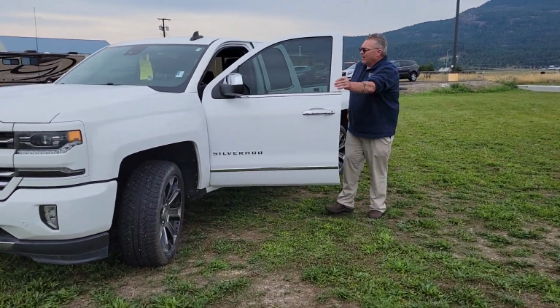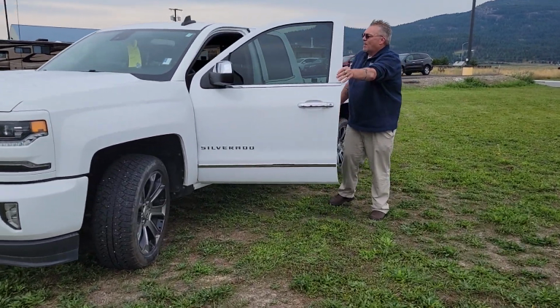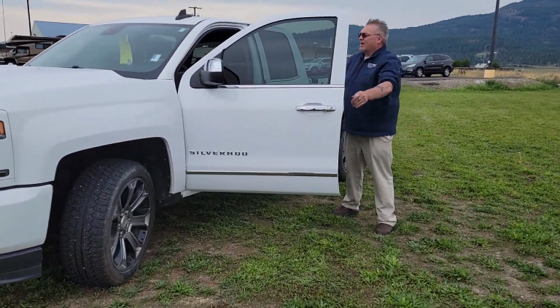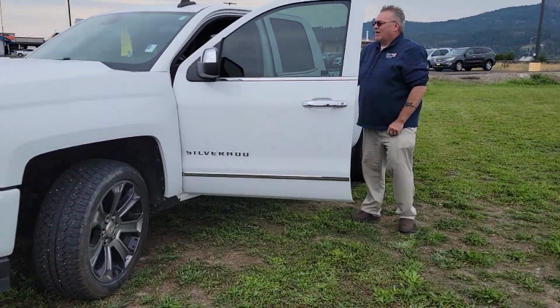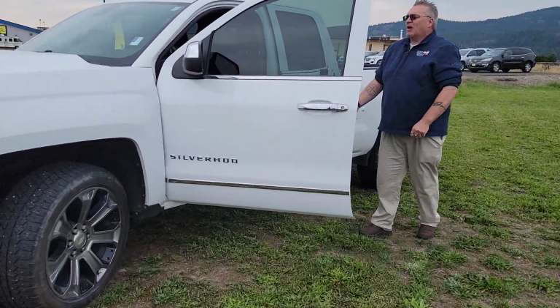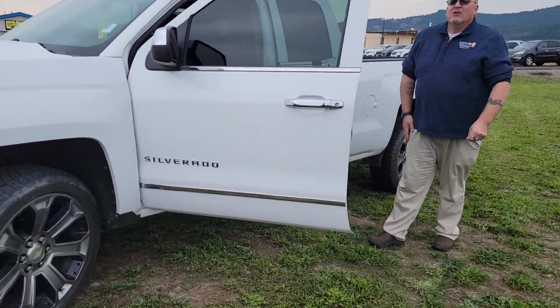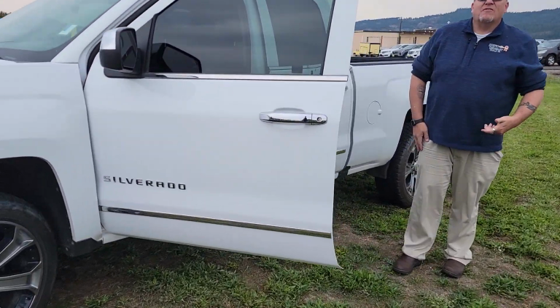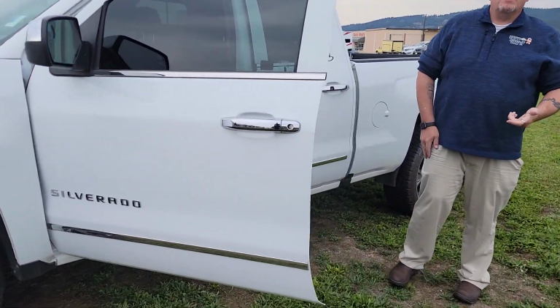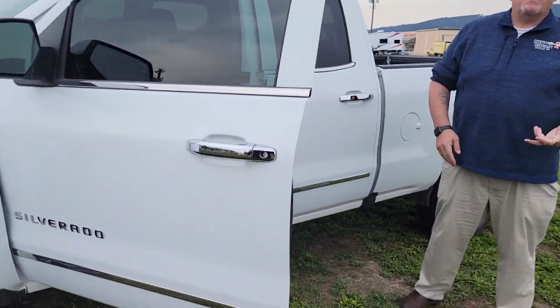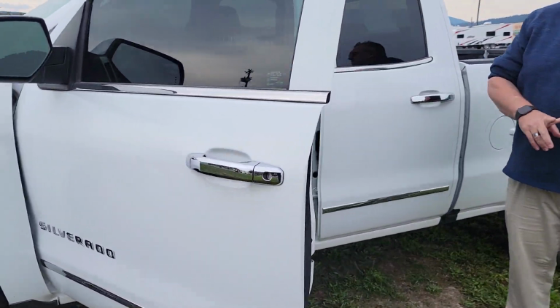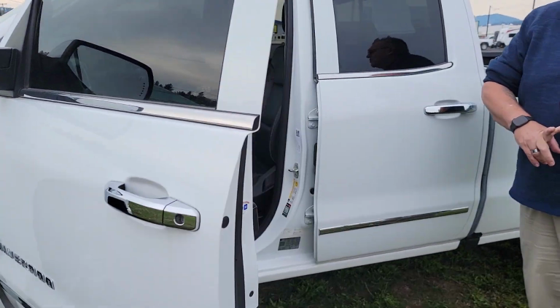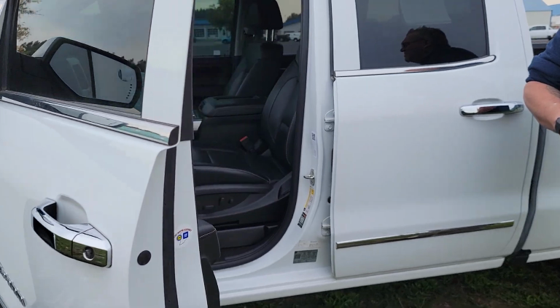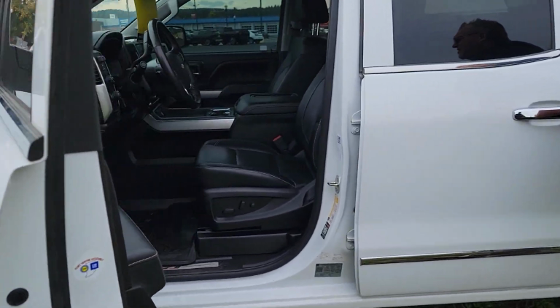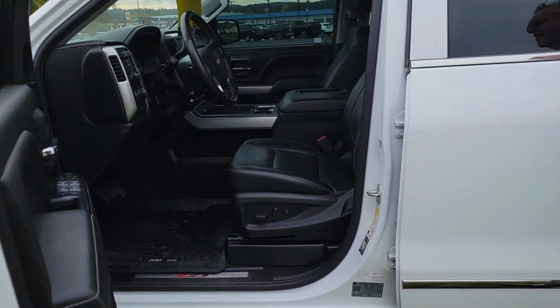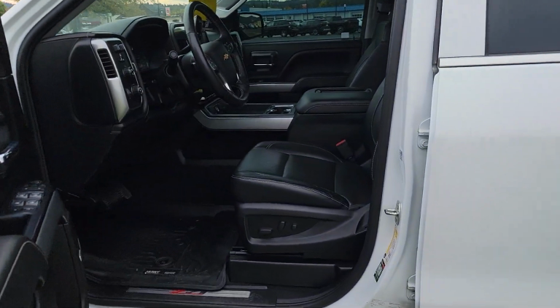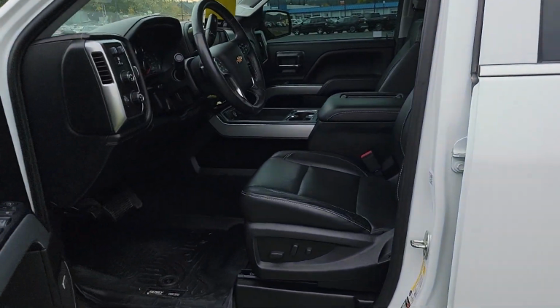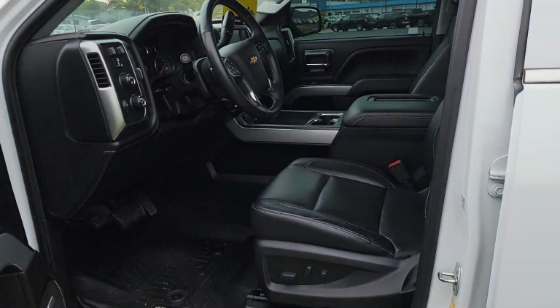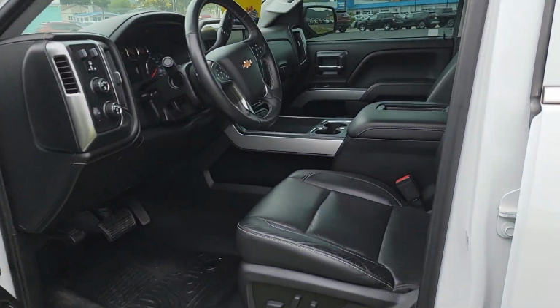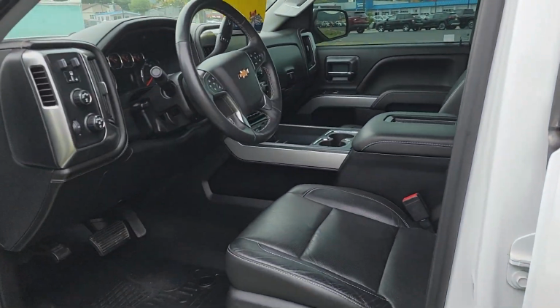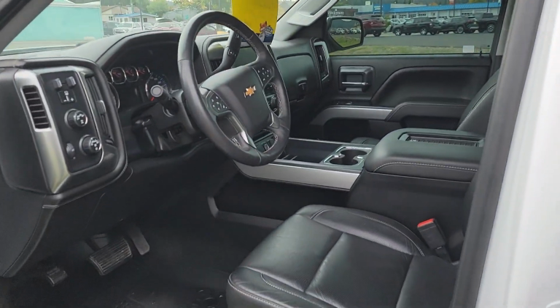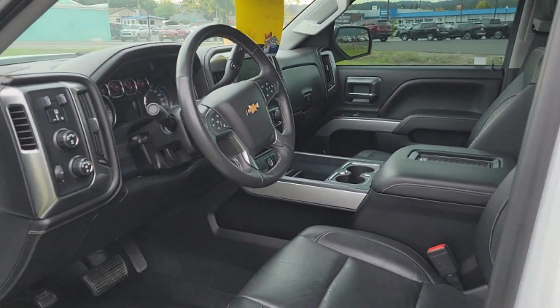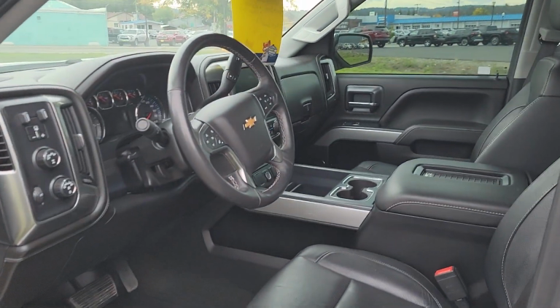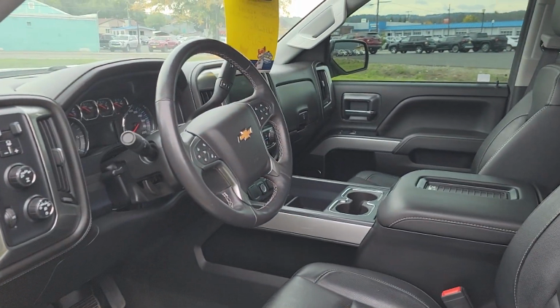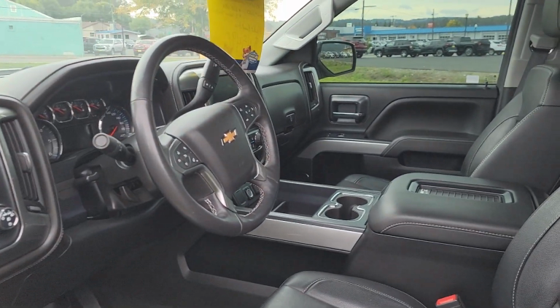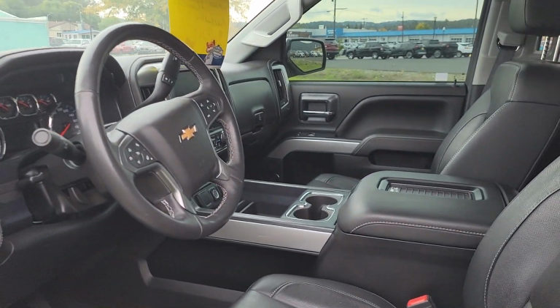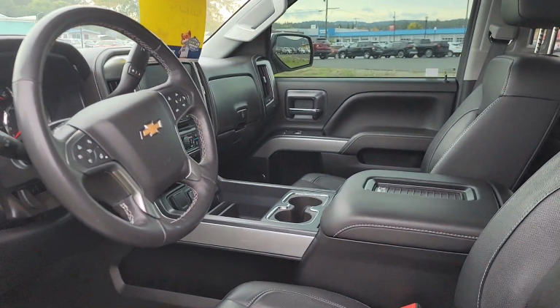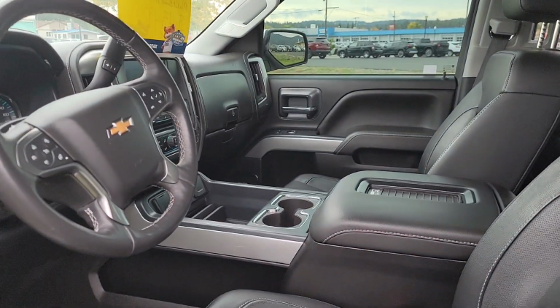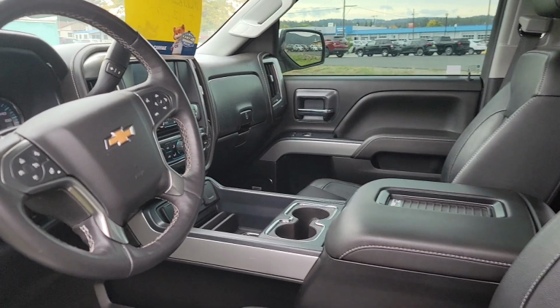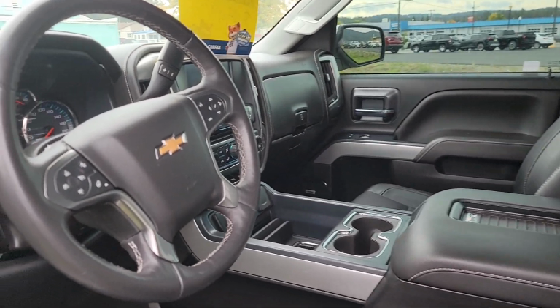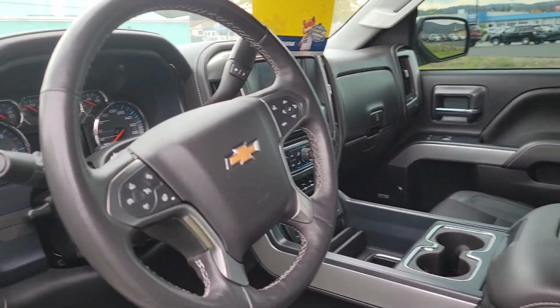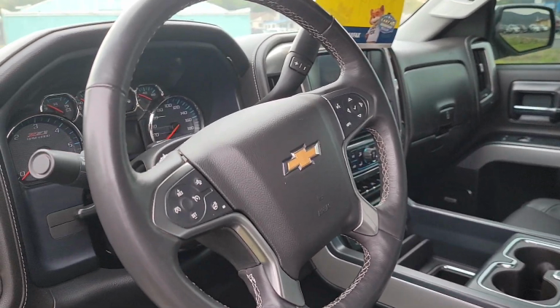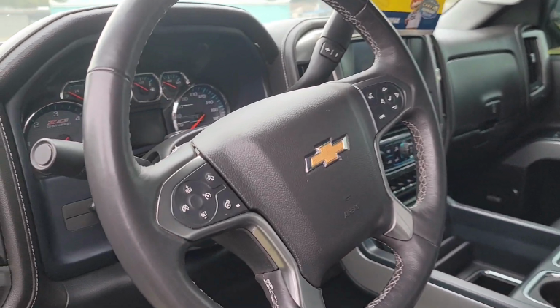Come on in and take a look. The truck is equipped with heated and cooled seats, lane keep assist with lane departure warning, forward collision alert, and a Bose premium sound system.